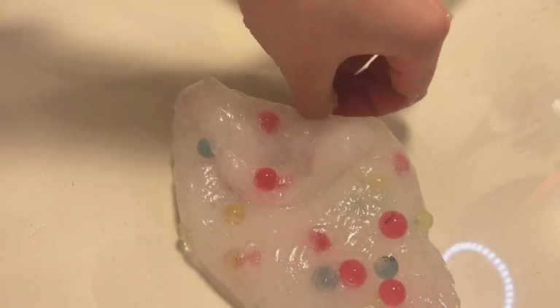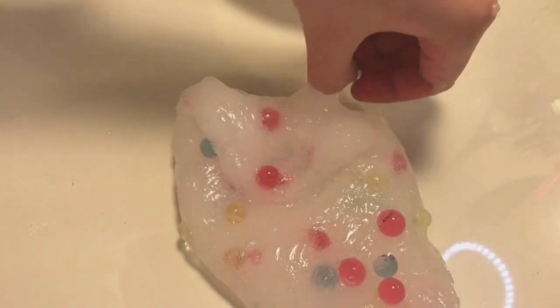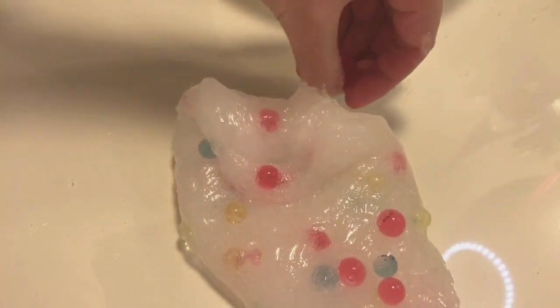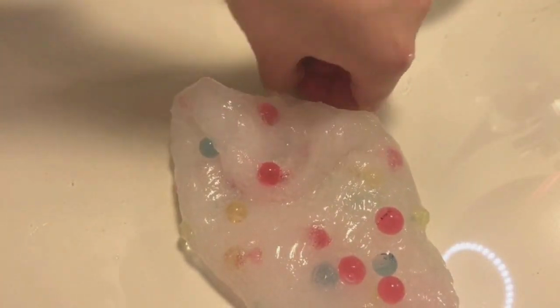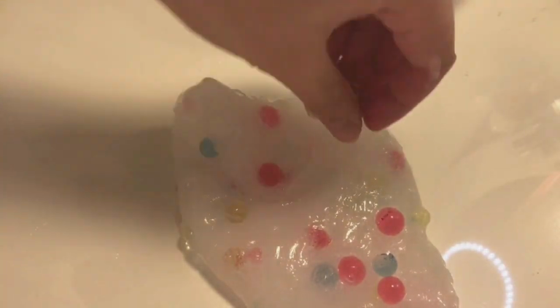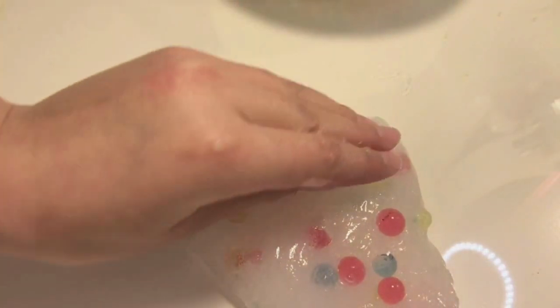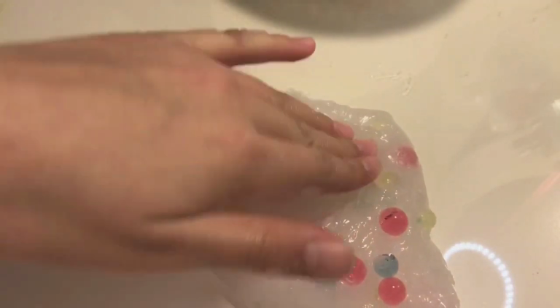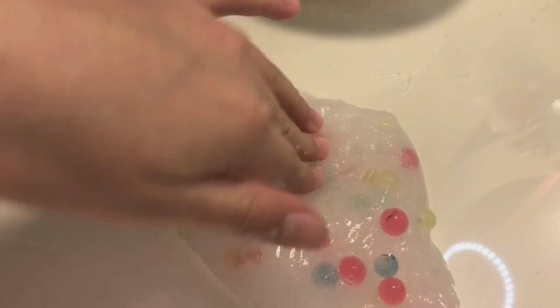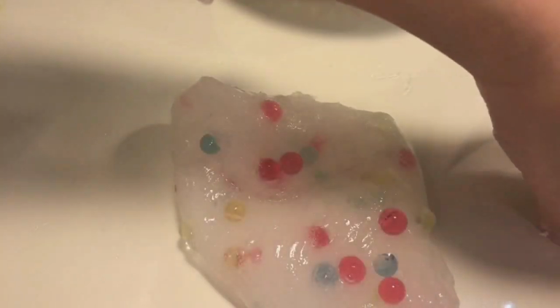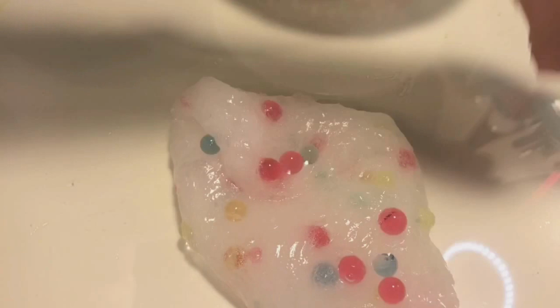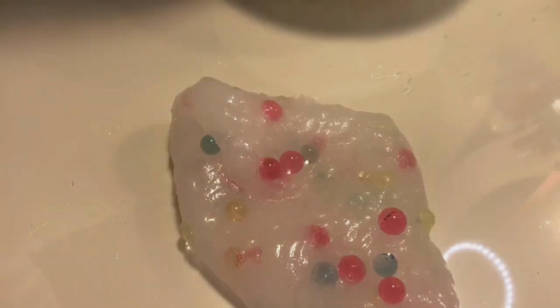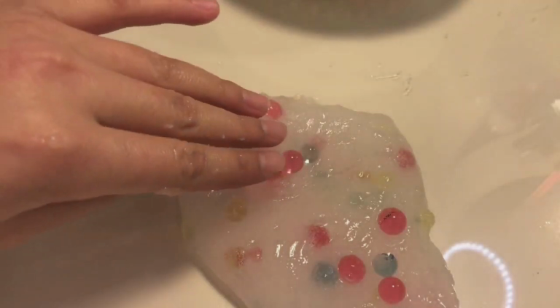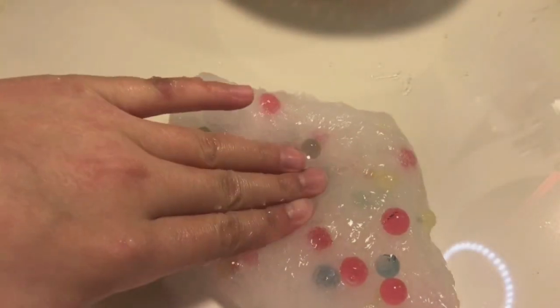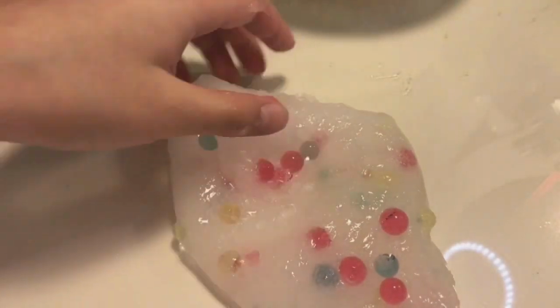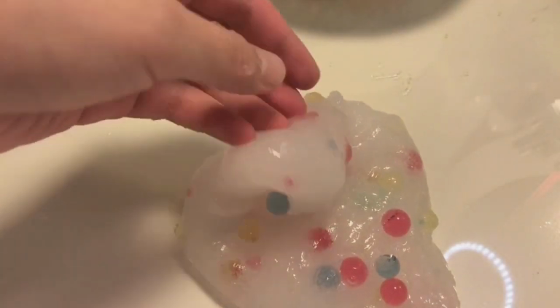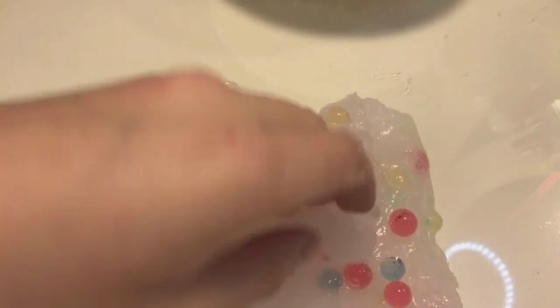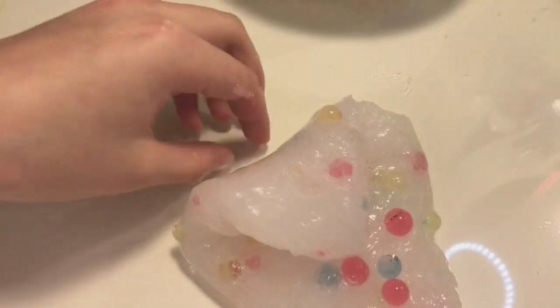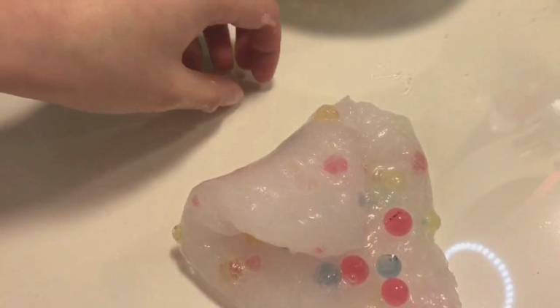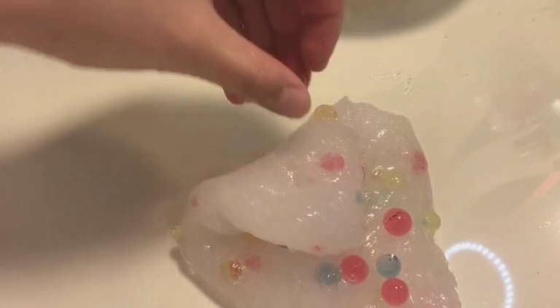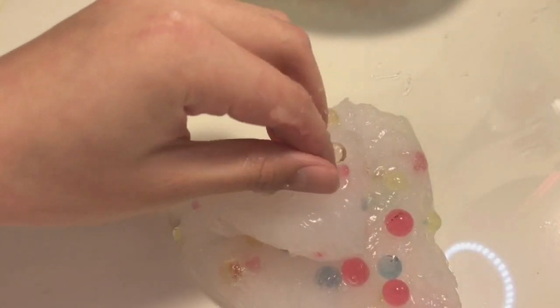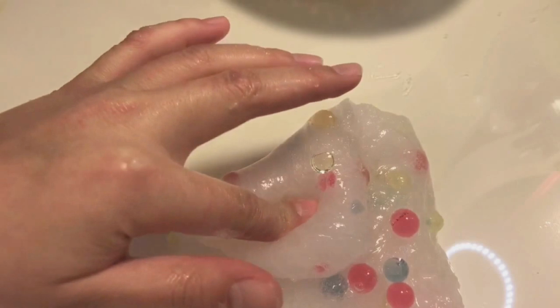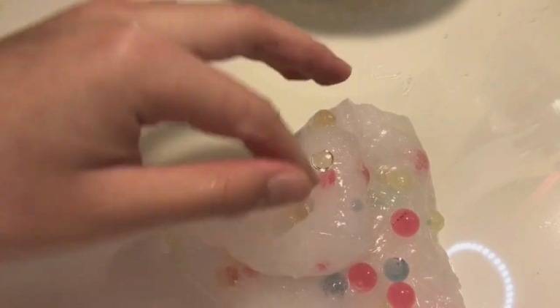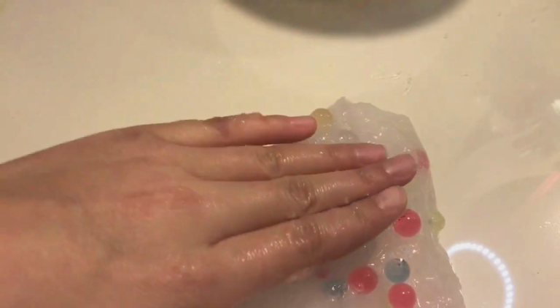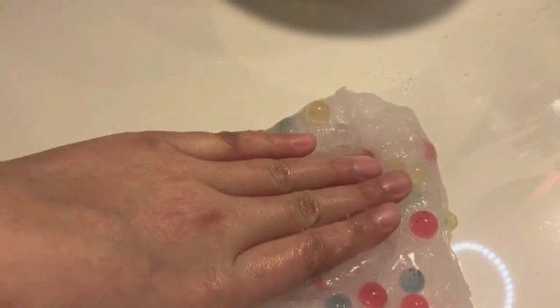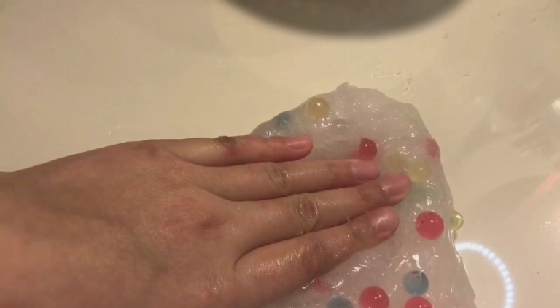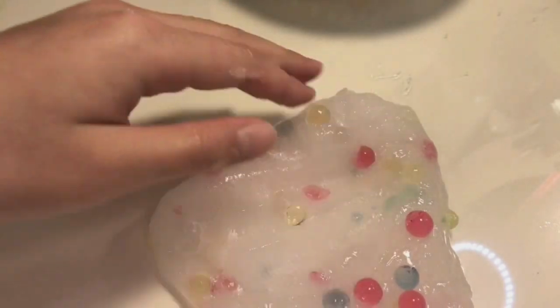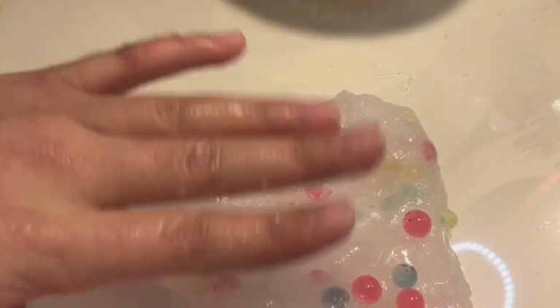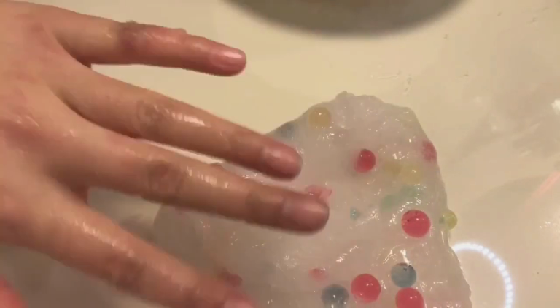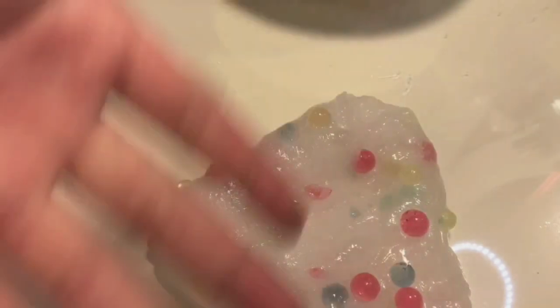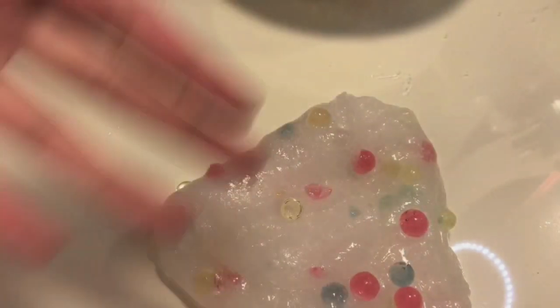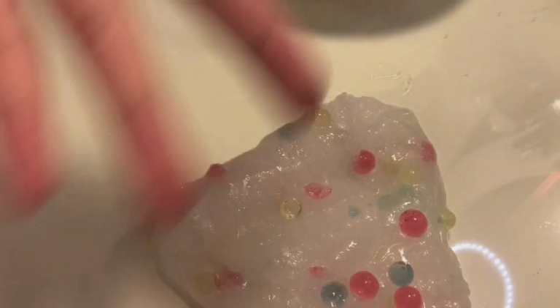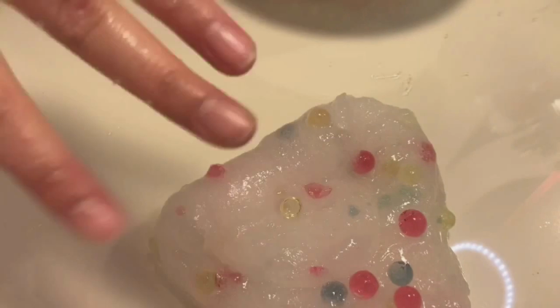These little Orbeez — fish egg Orbeez — are starting to escape! Anyways, I hope you guys enjoyed the video and I will see you all later. Bye!